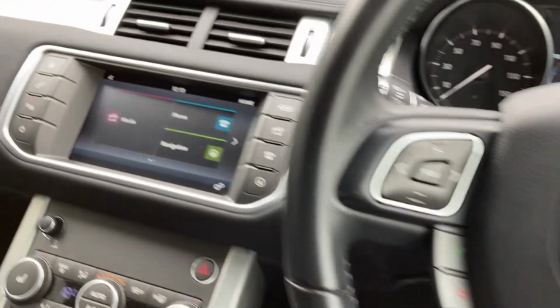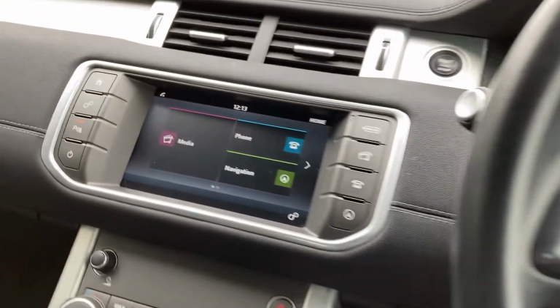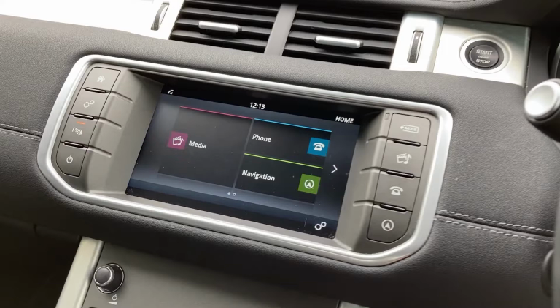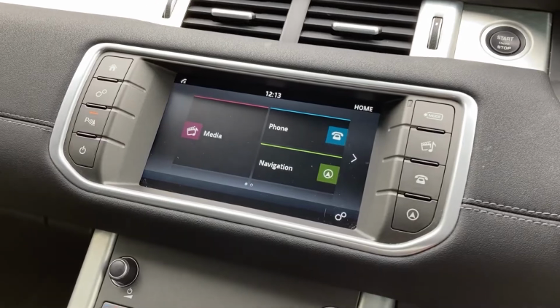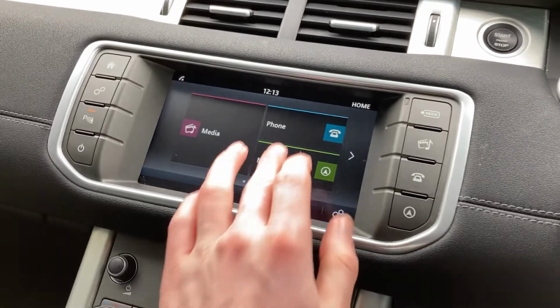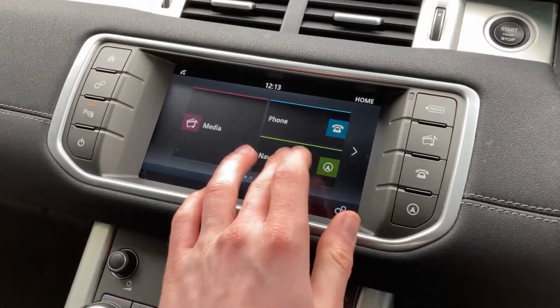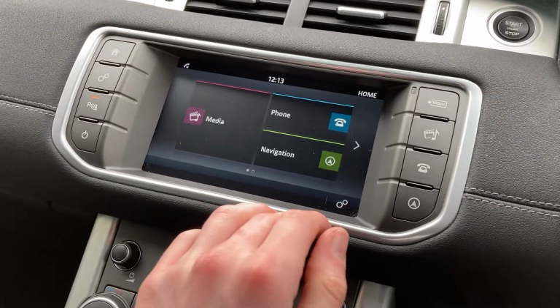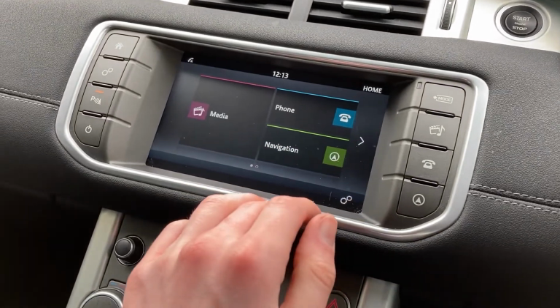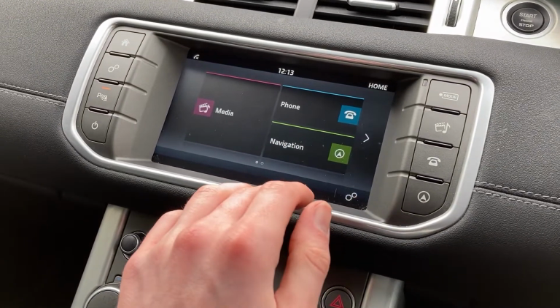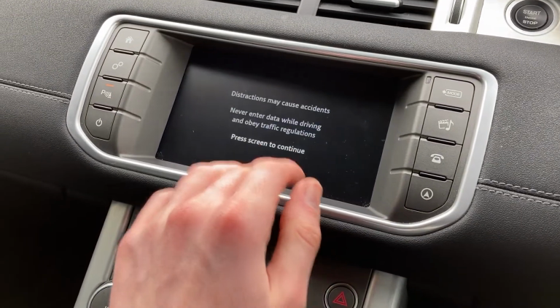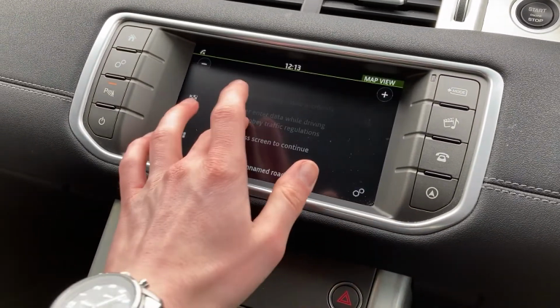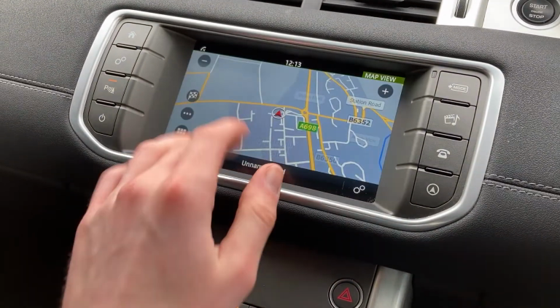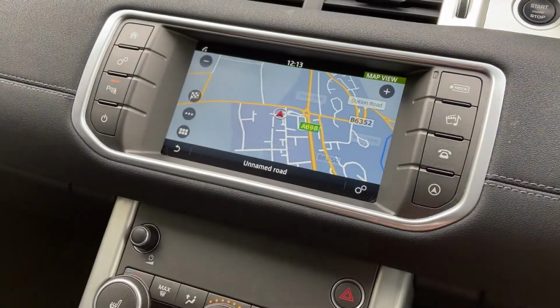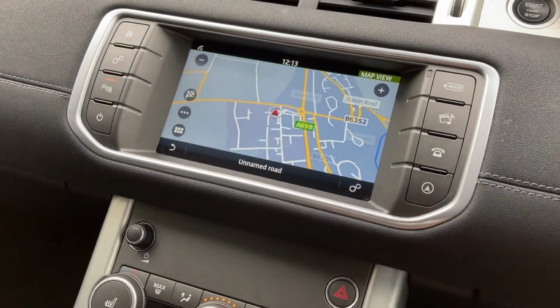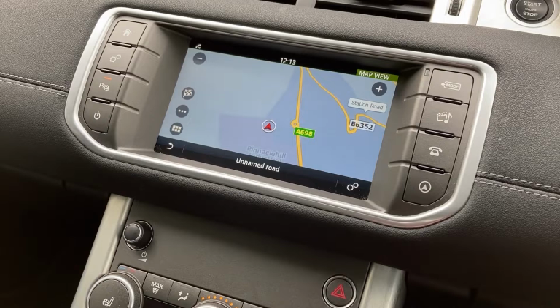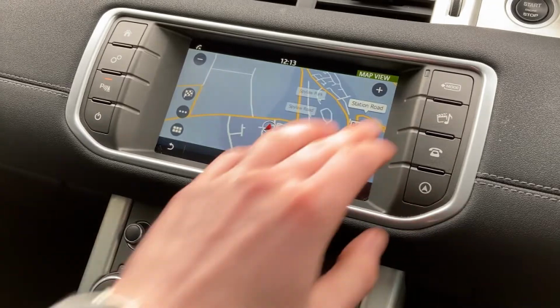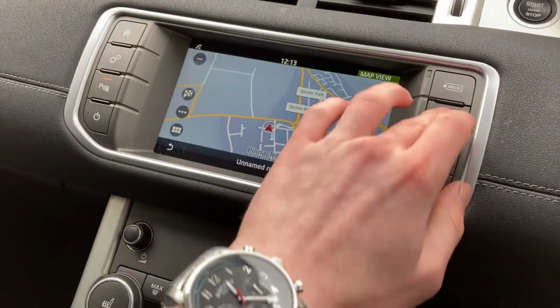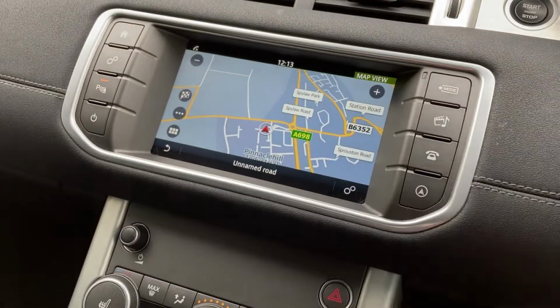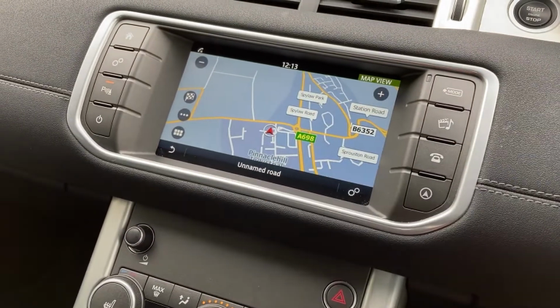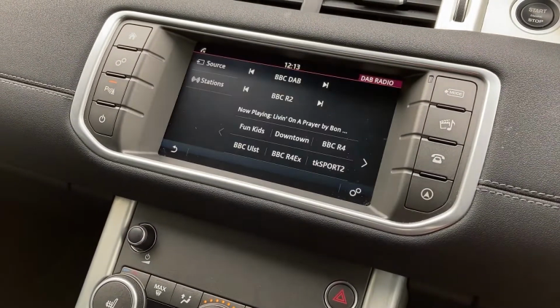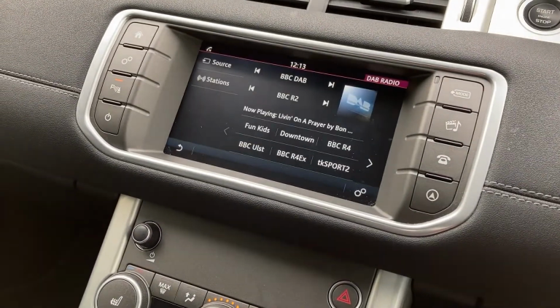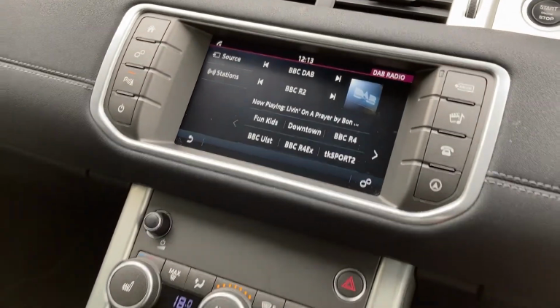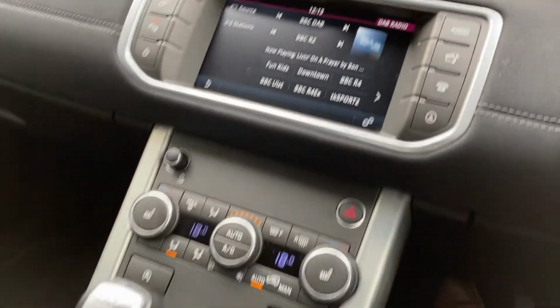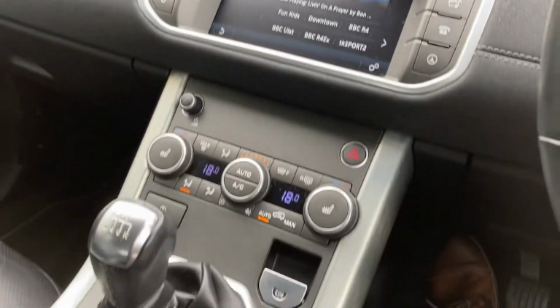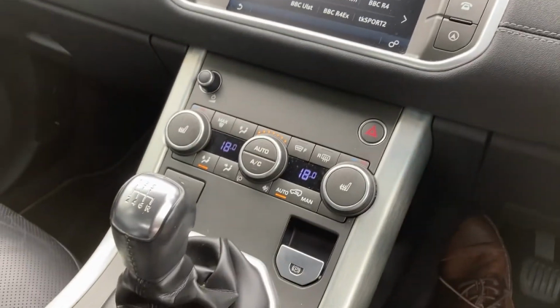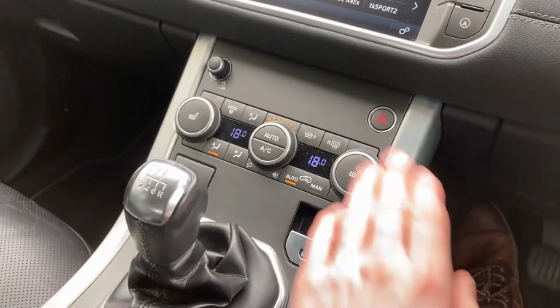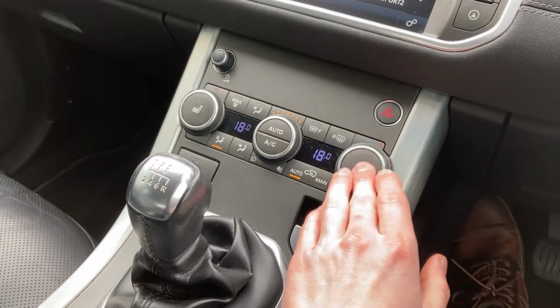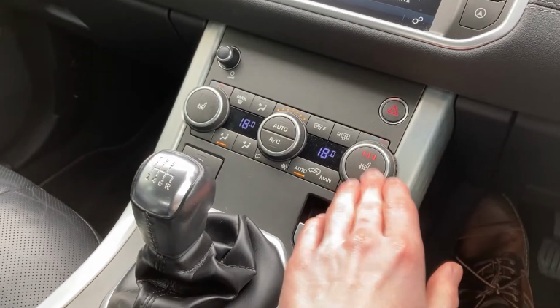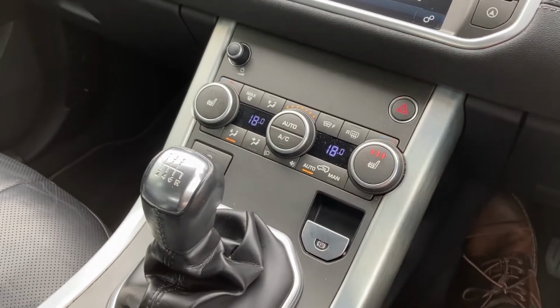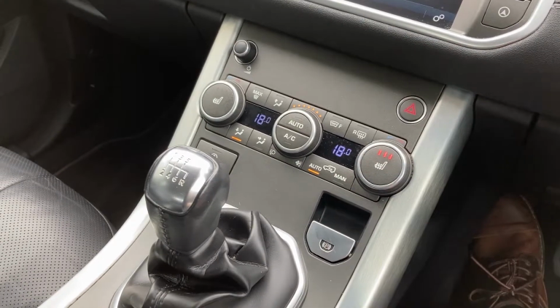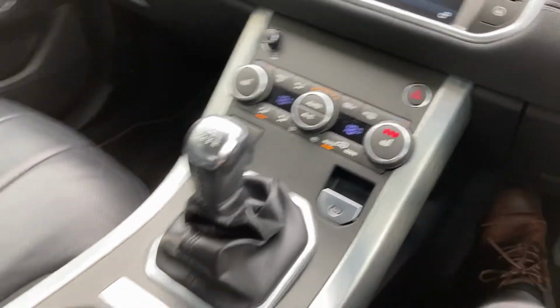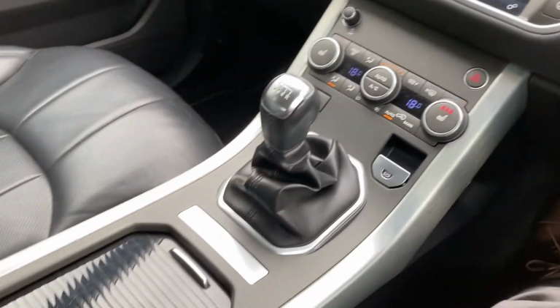As we come into the 8-inch touch display, we have the satellite navigation as well as the DAB radio. Coming down to the centre console, we can see the dual-zone climate control and the heated seat button.